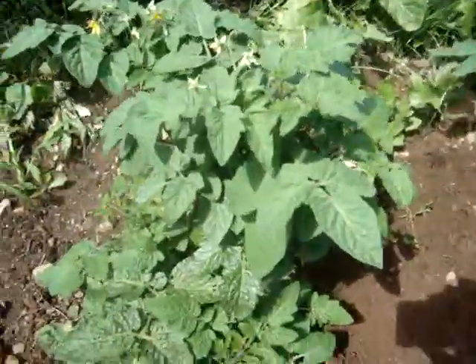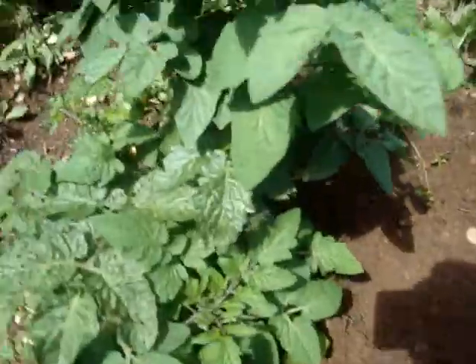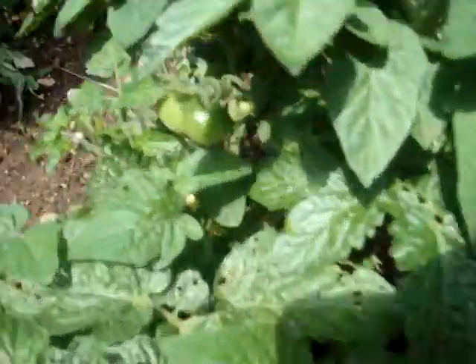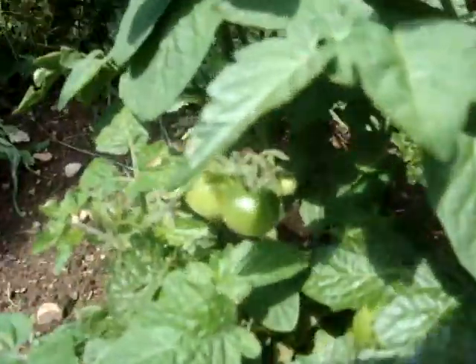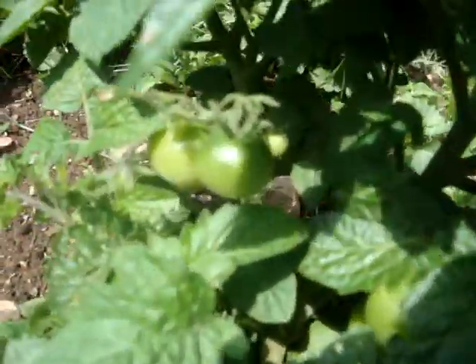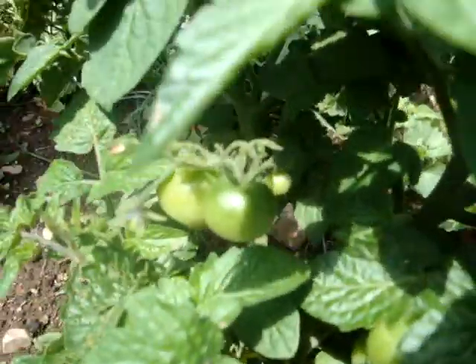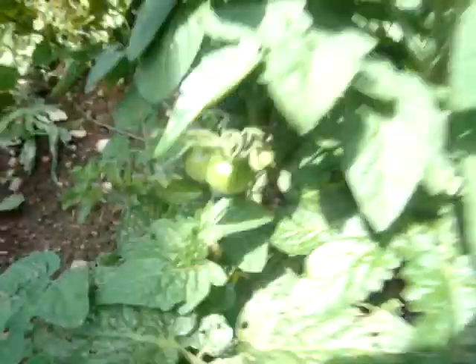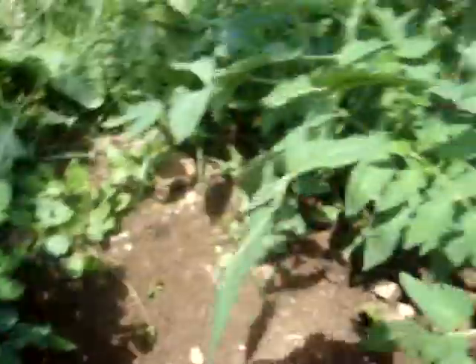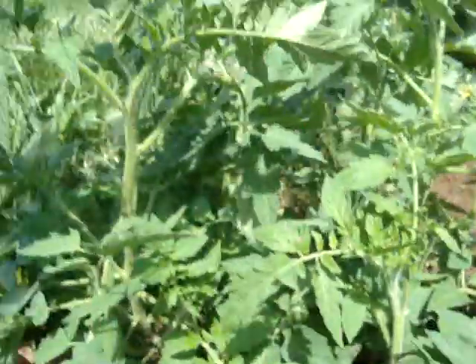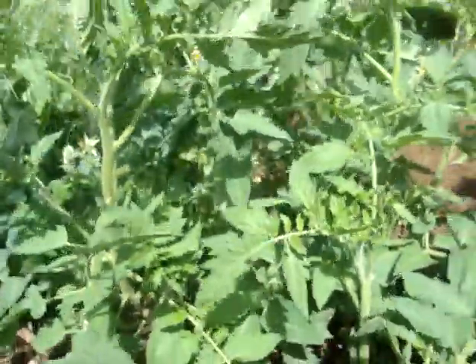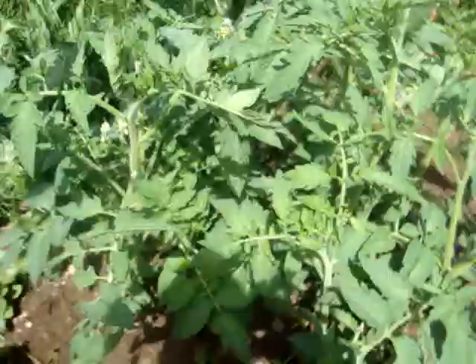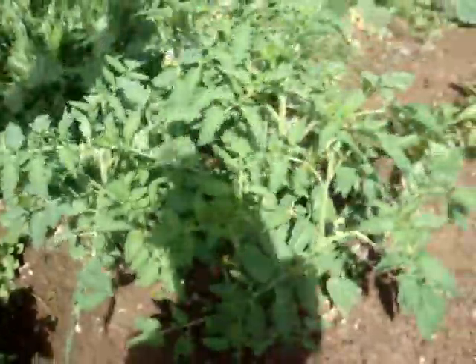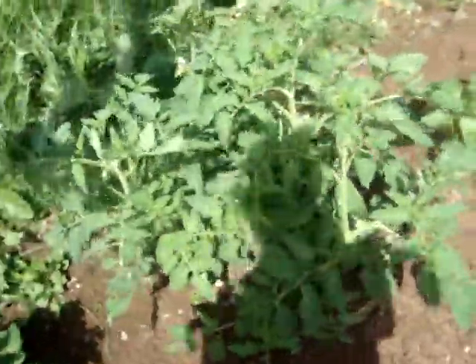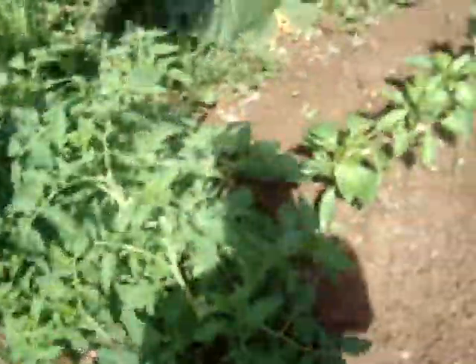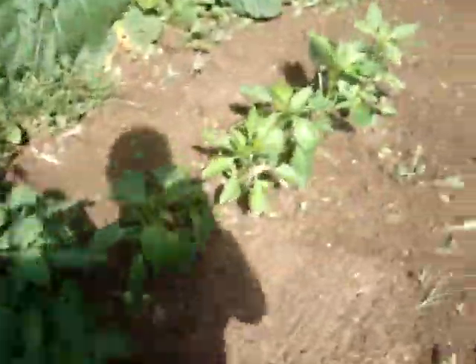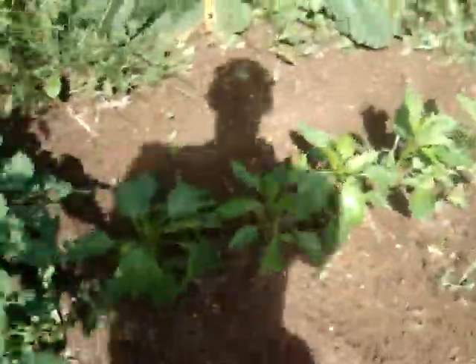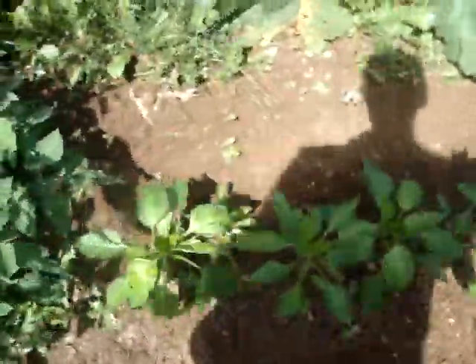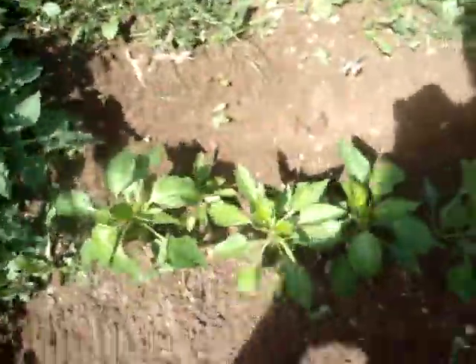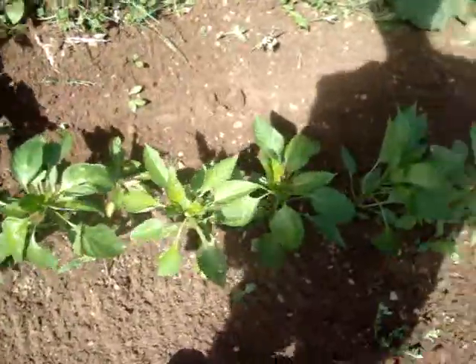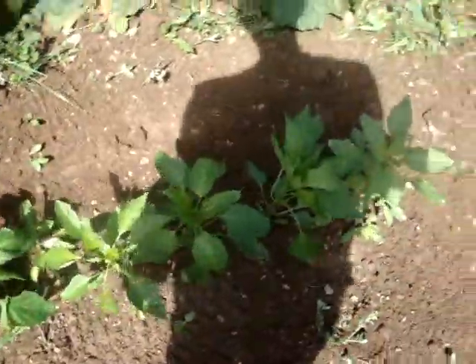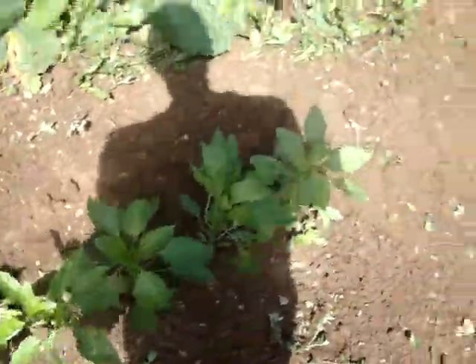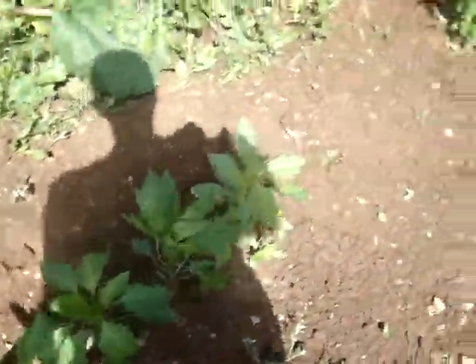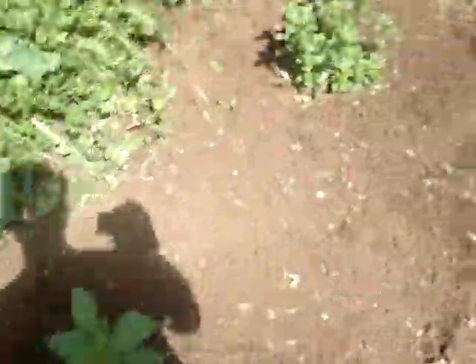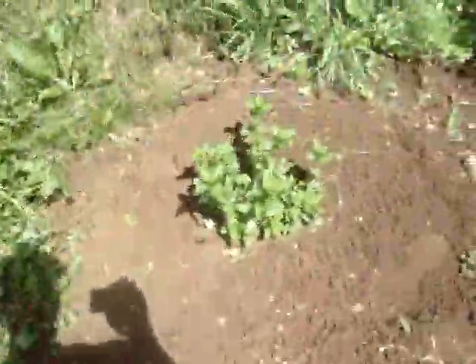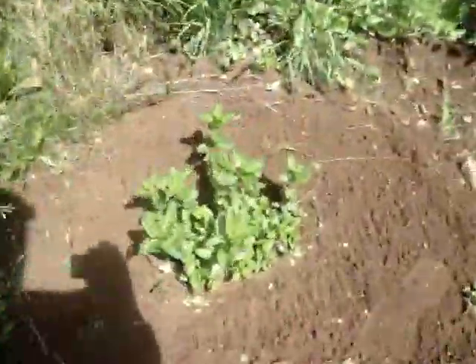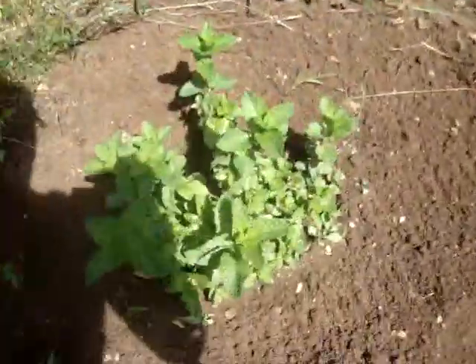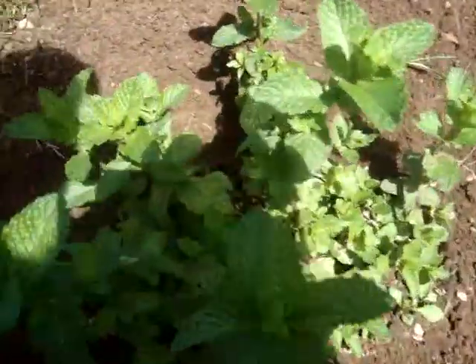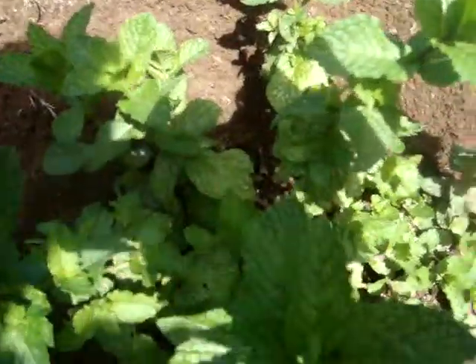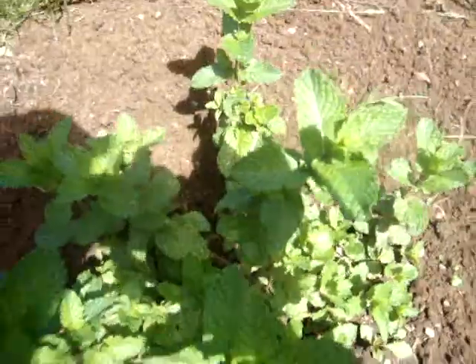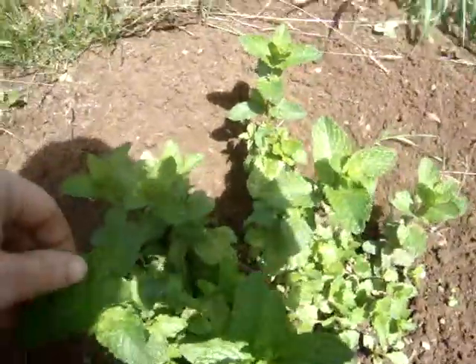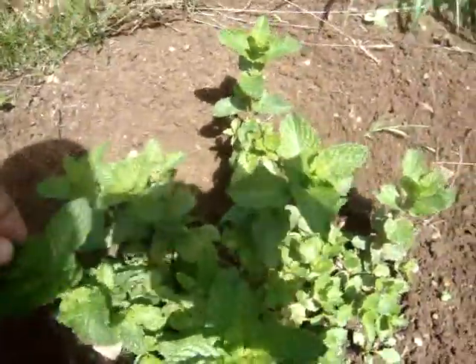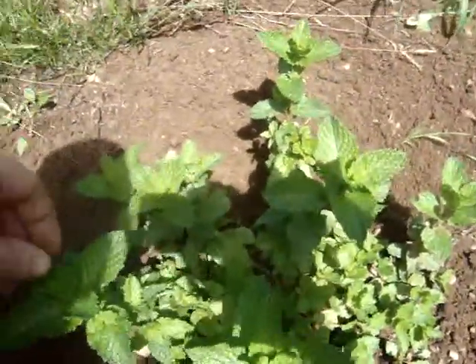Cucumber. Tomatoes, I see one. This is all tomatoes too. Green peppers. Spearmint for tea.